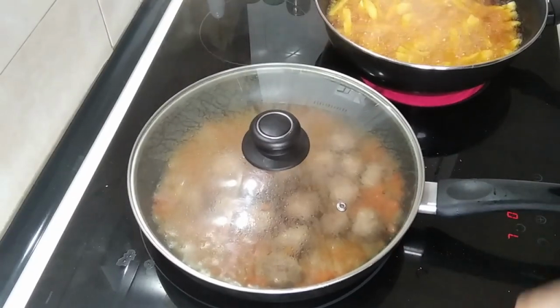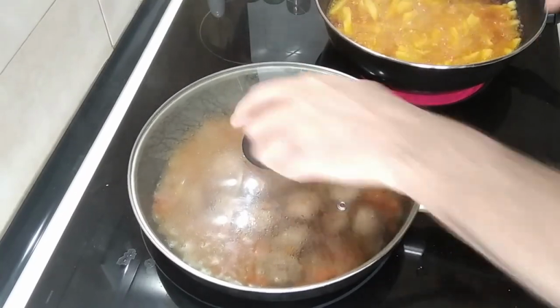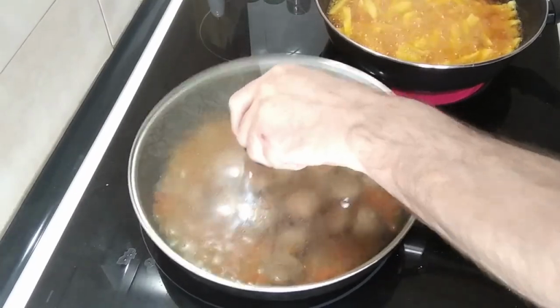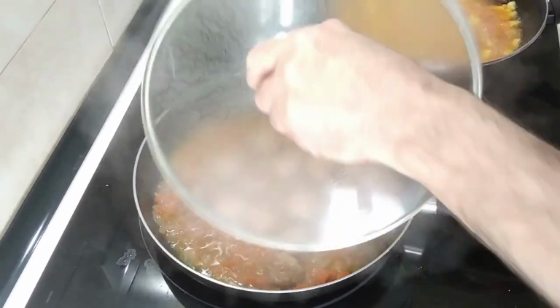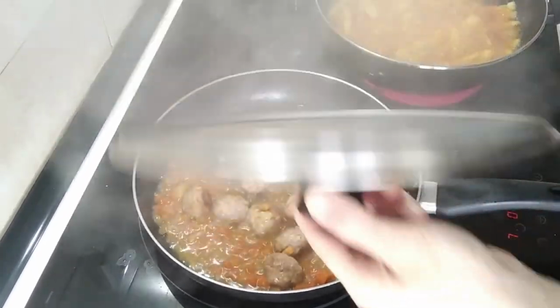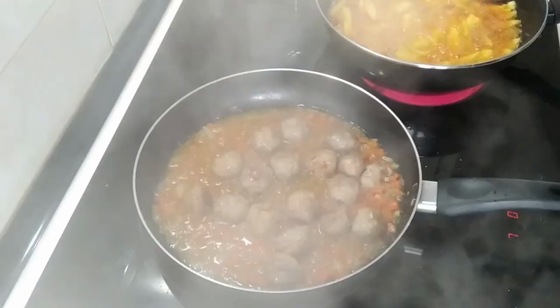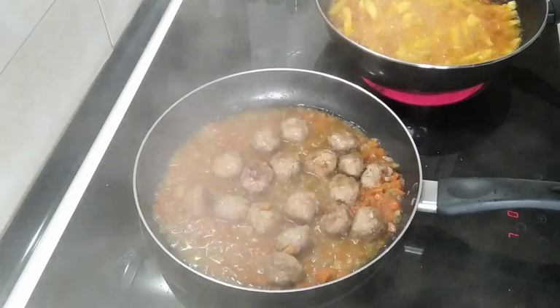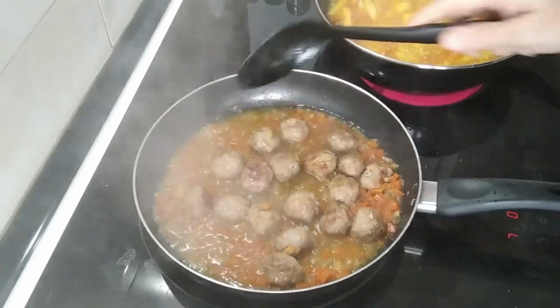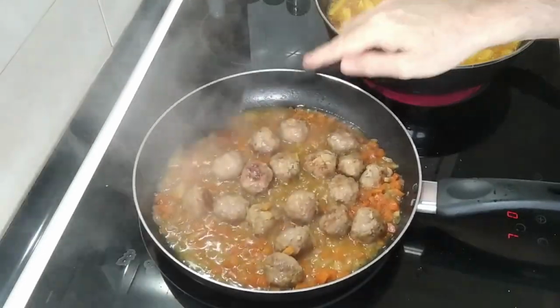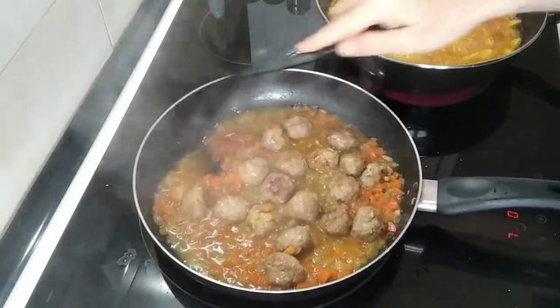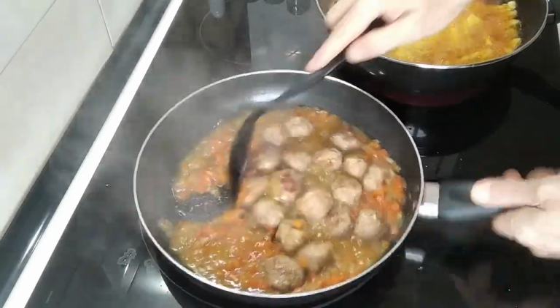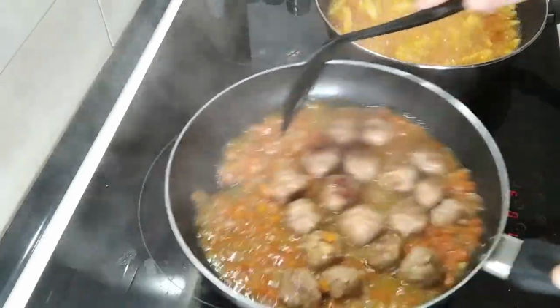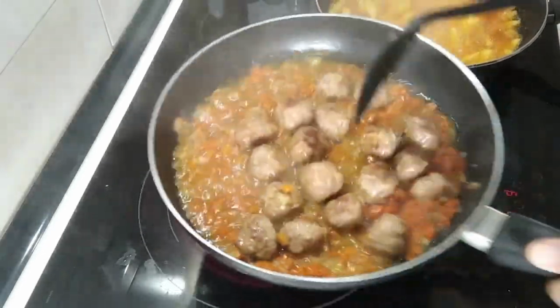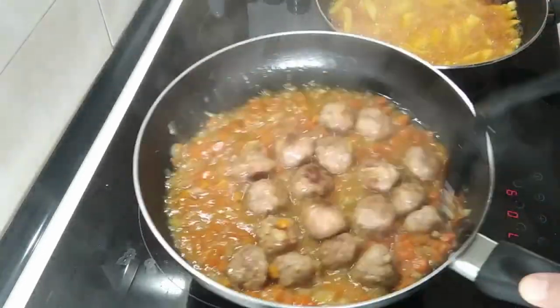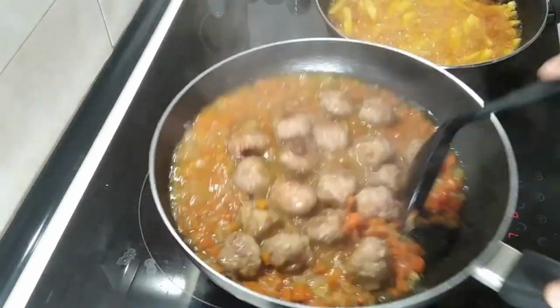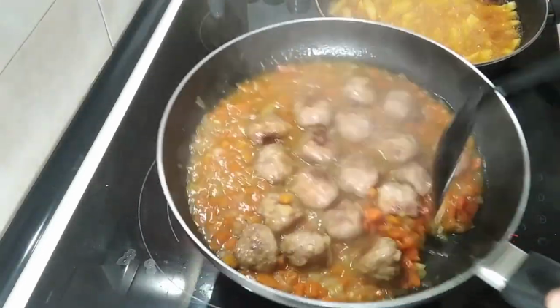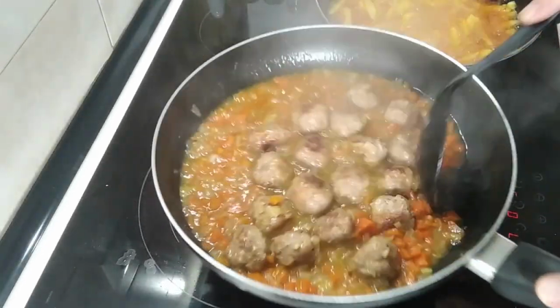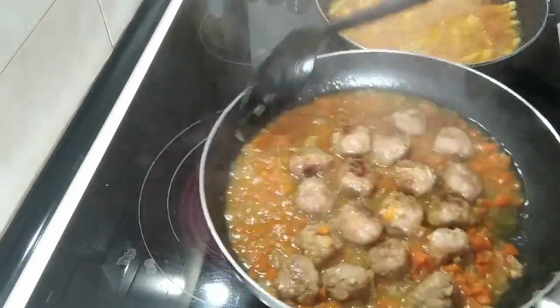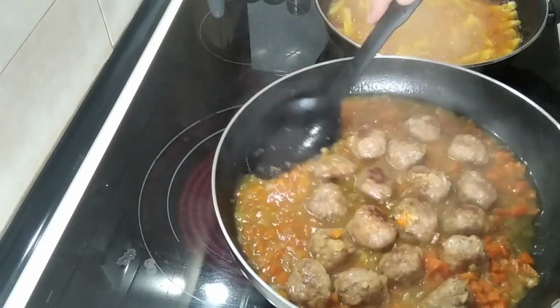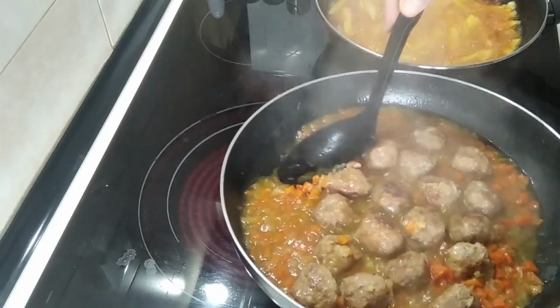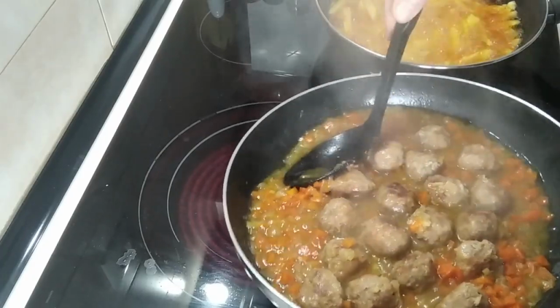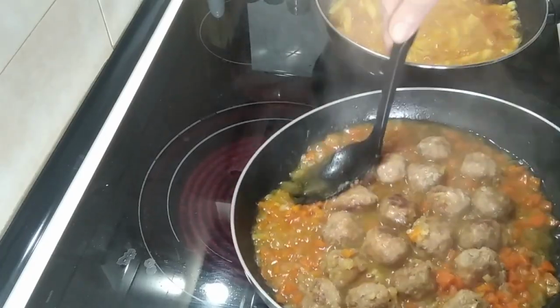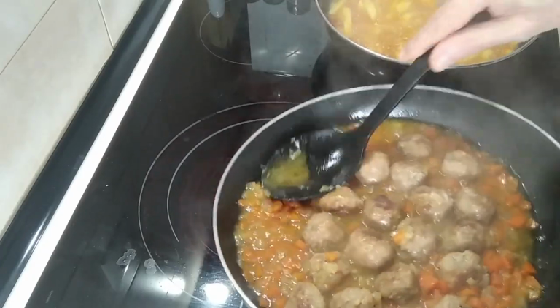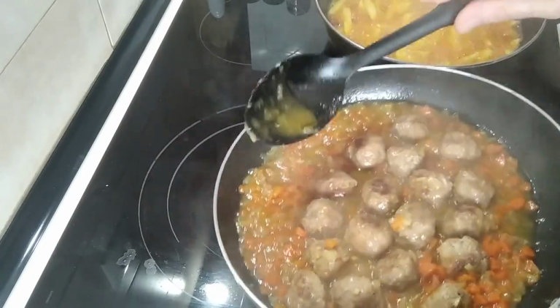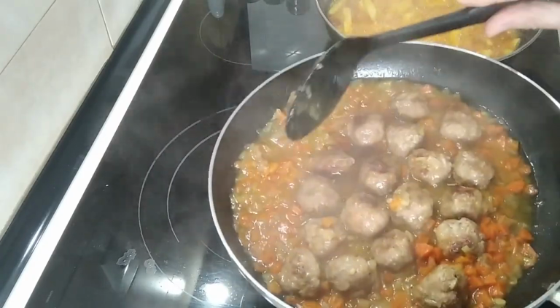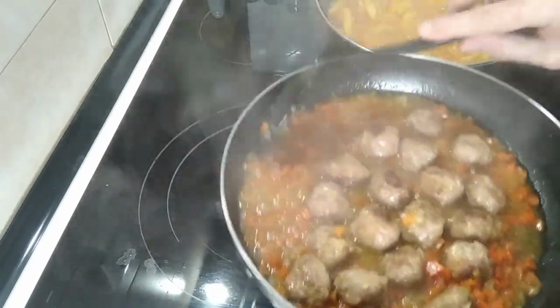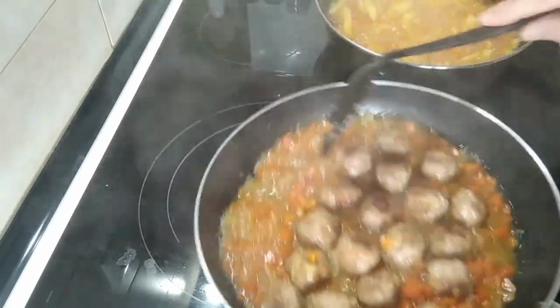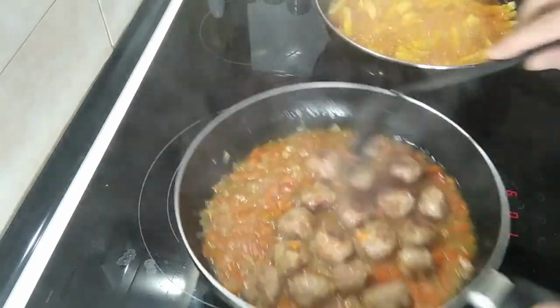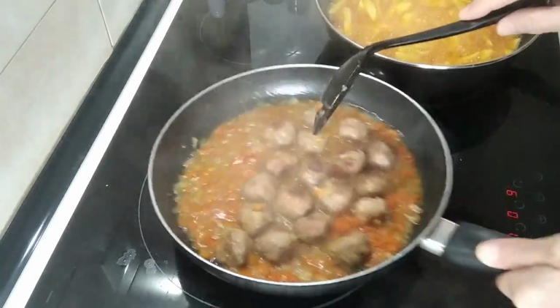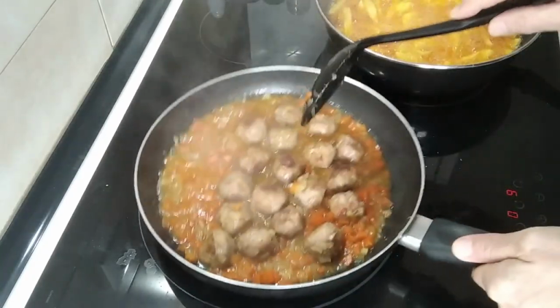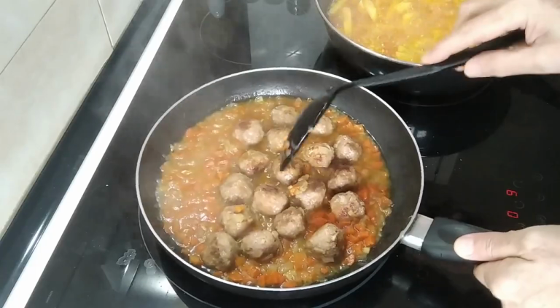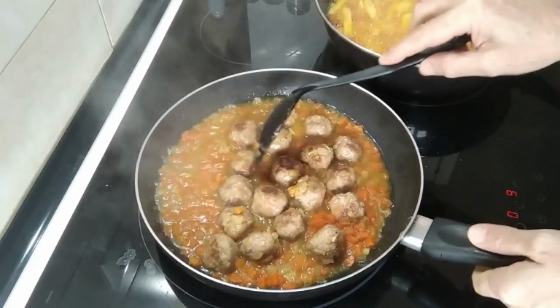I'm going to cover it back up again and leave it for another 15 minutes. The 15 minutes are up and these are ready. You can see the sauce has nicely thickened up, so let's serve them up.